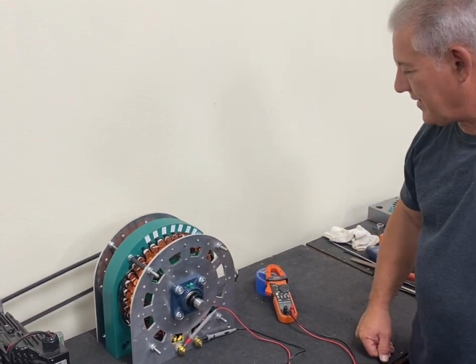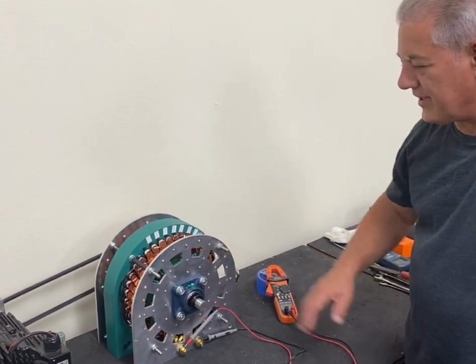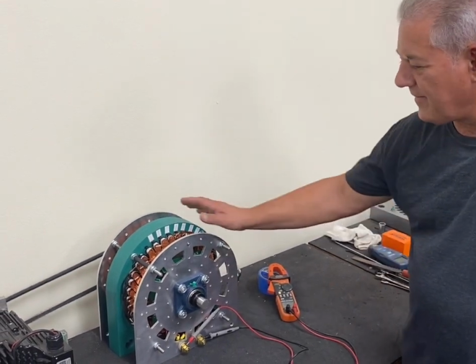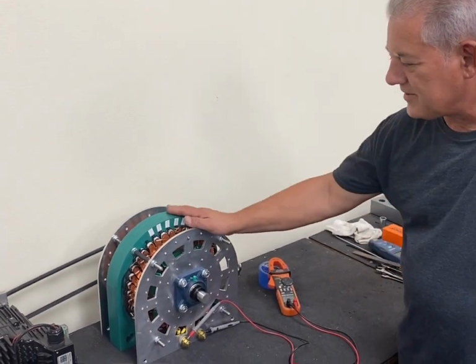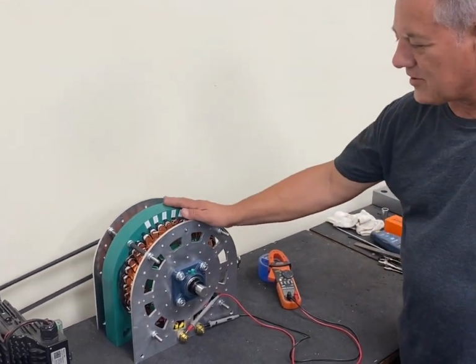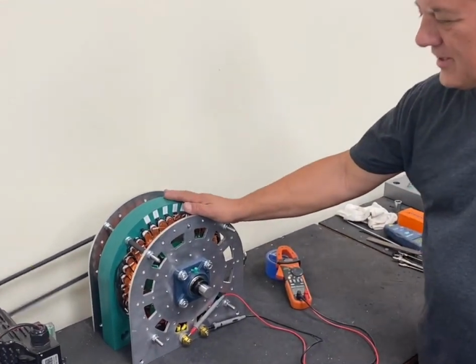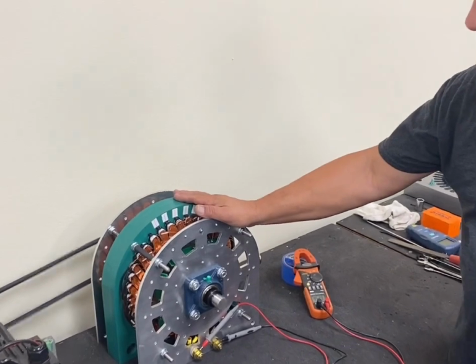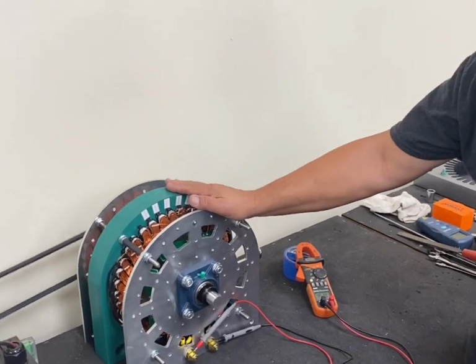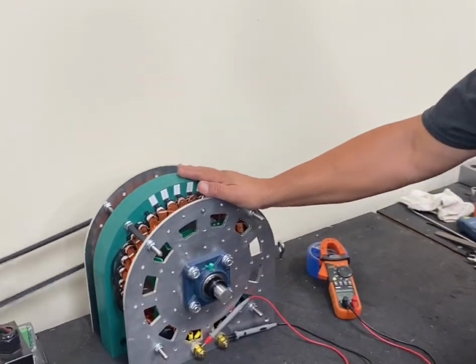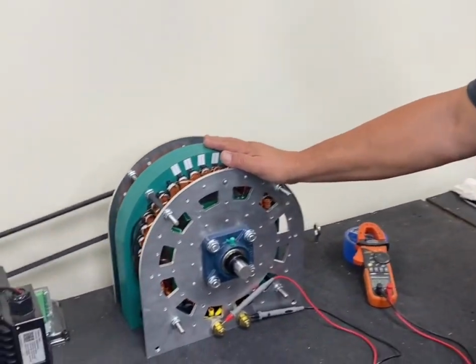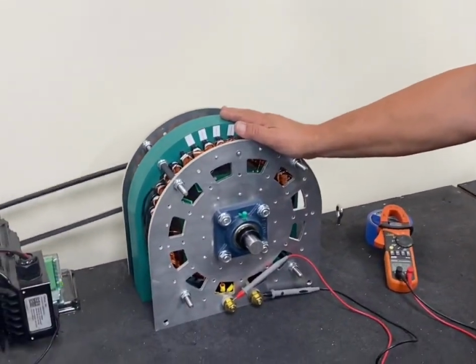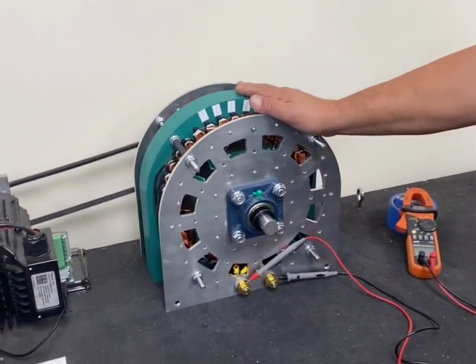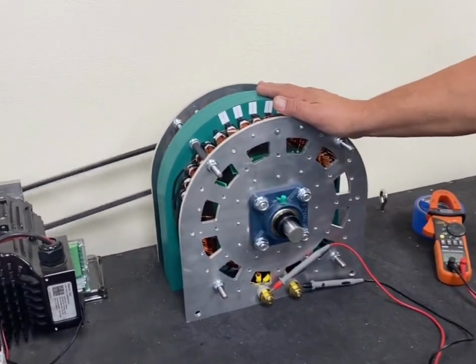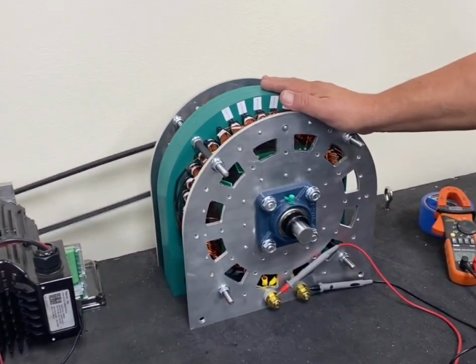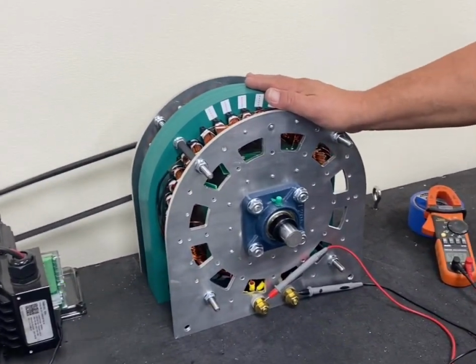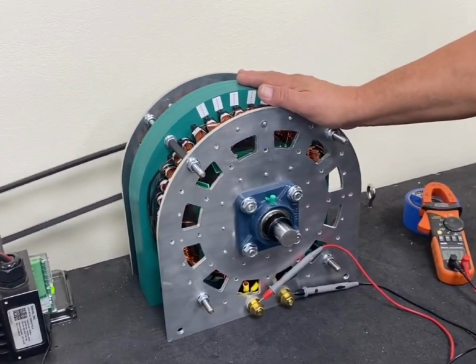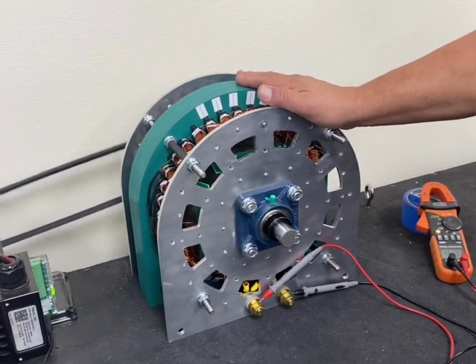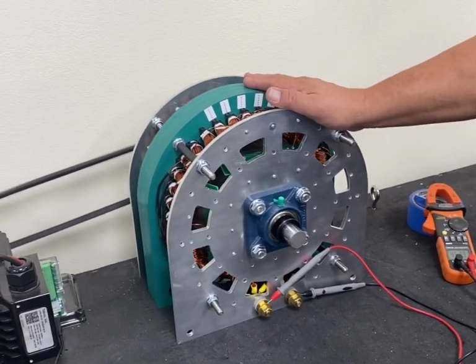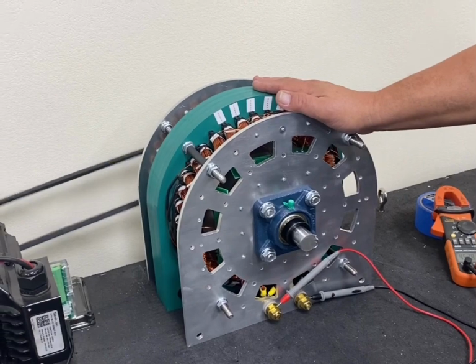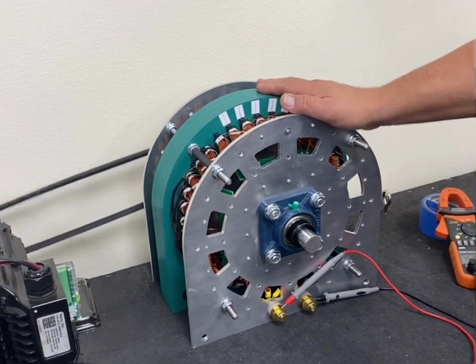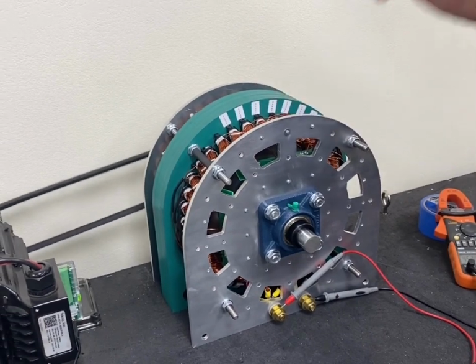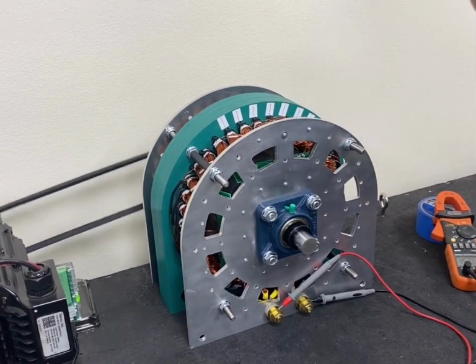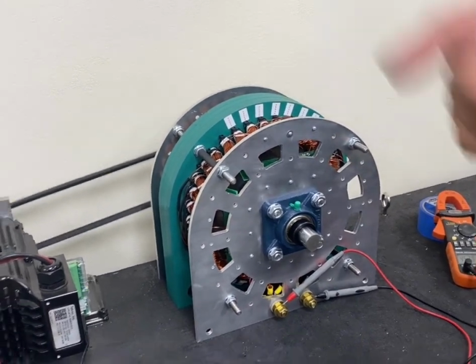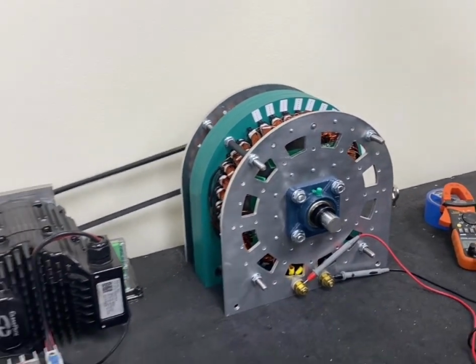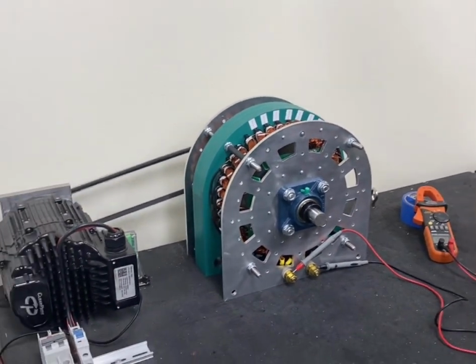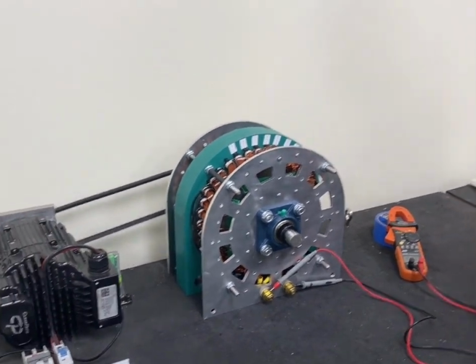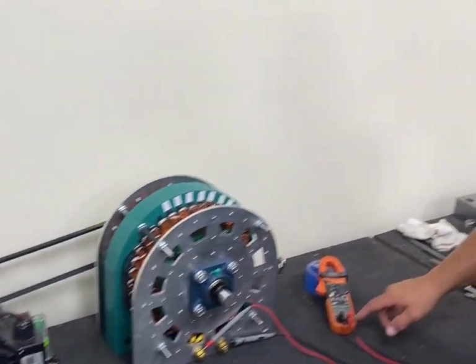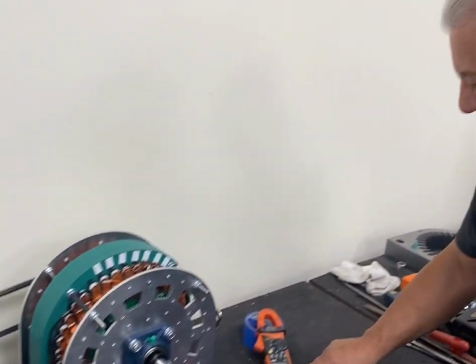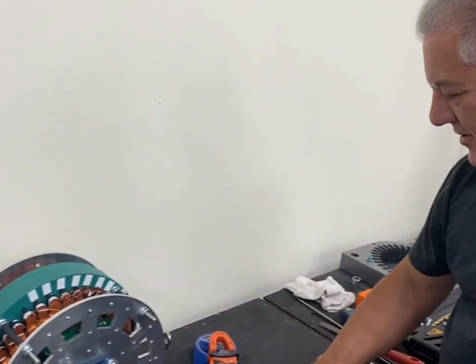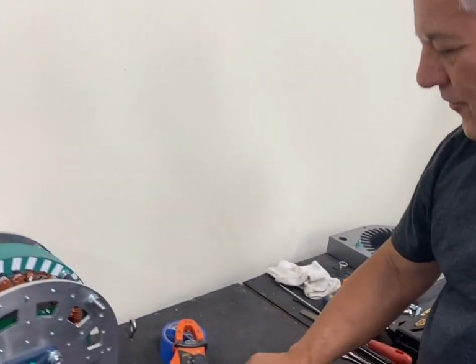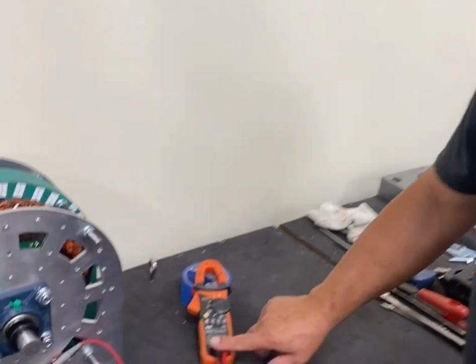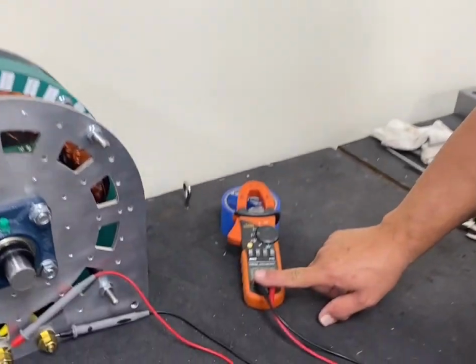This one here is about to go out to a customer. We're doing a free-running test here, no load, just for voltage output. It's running, as you see there, at 1,300 RPM and putting out just about 450 volts.